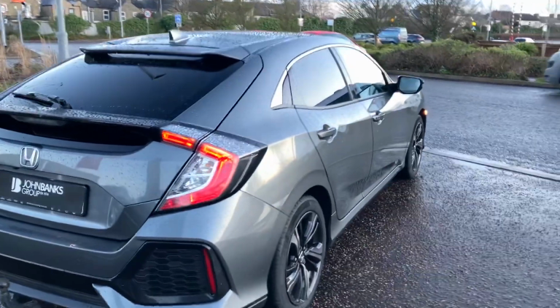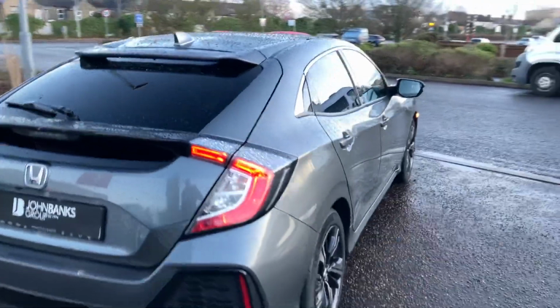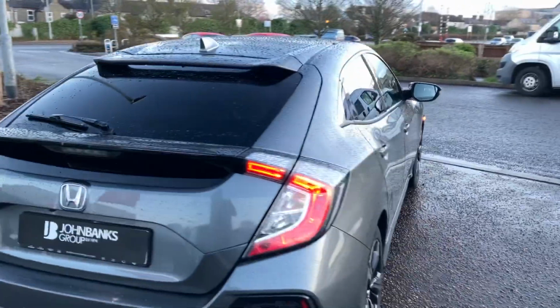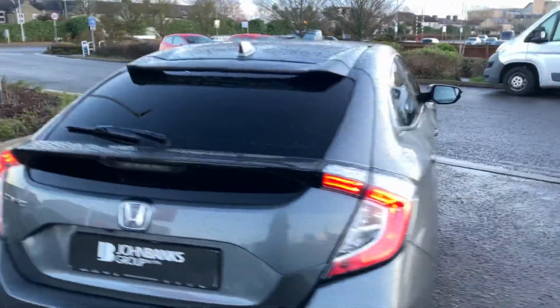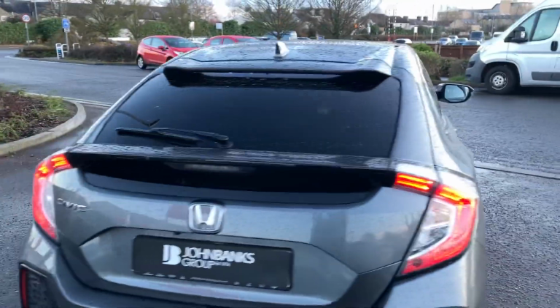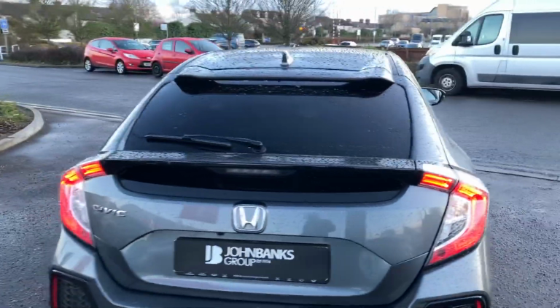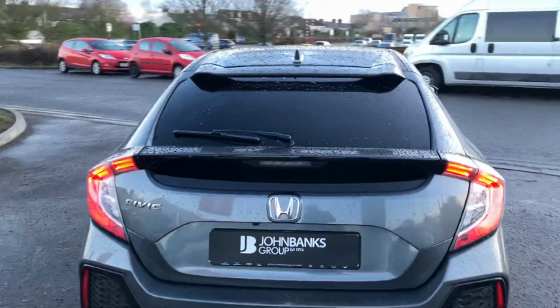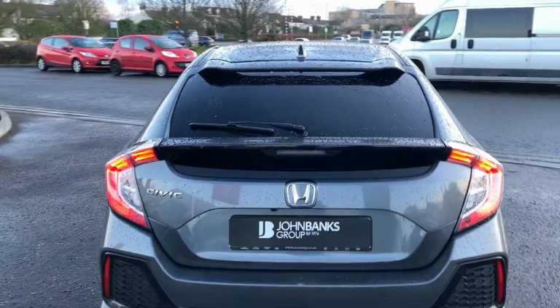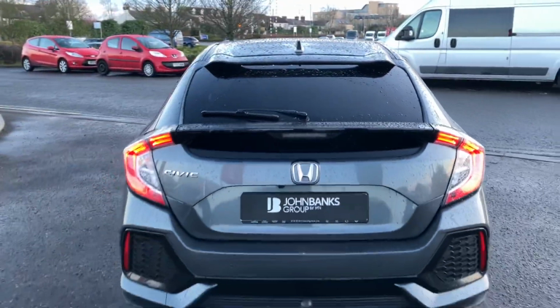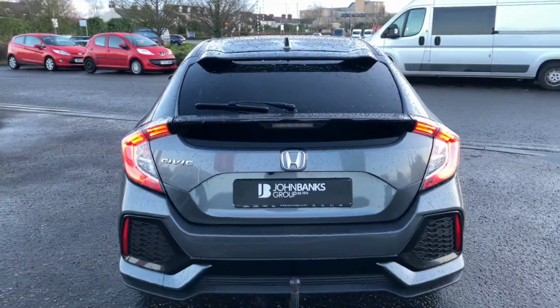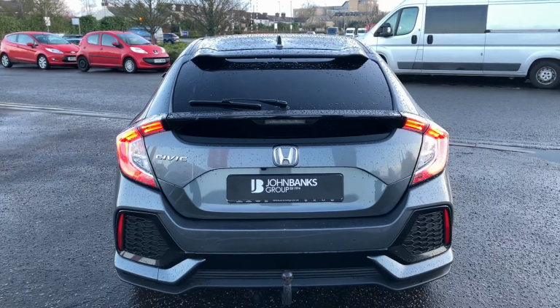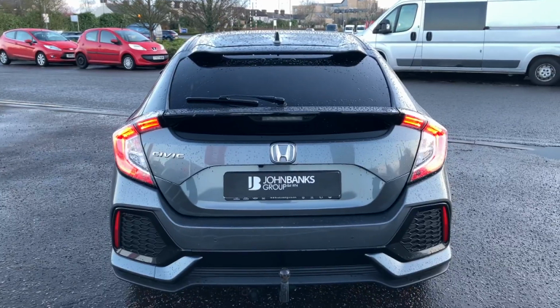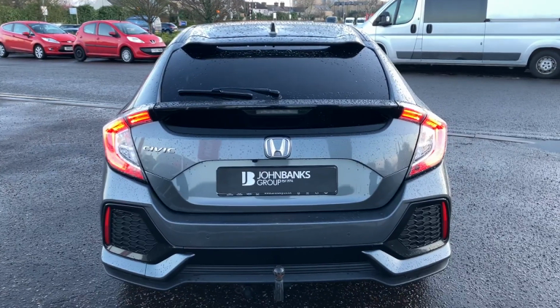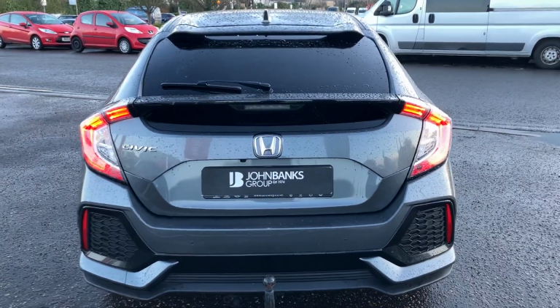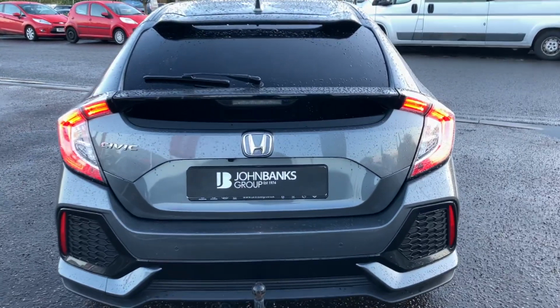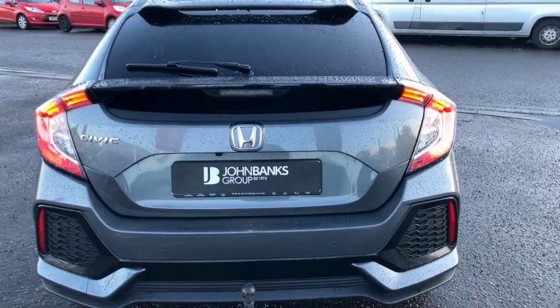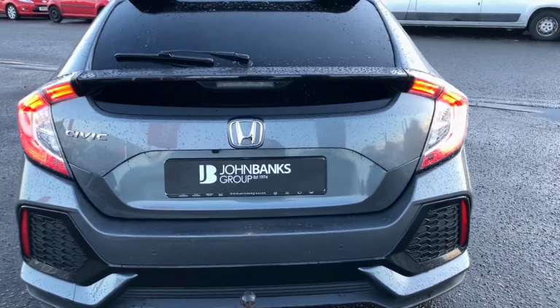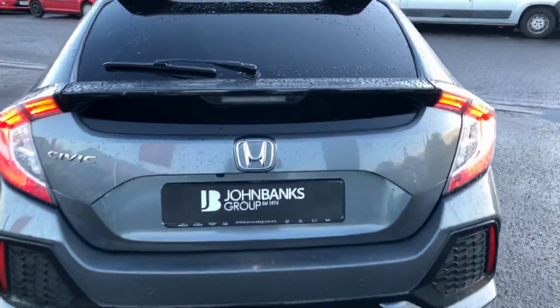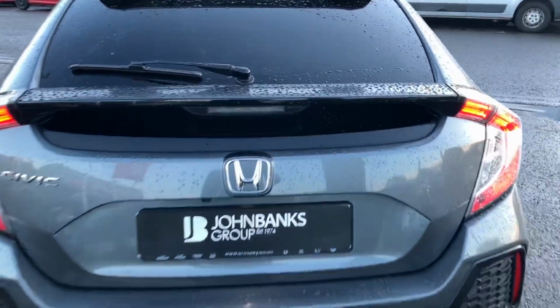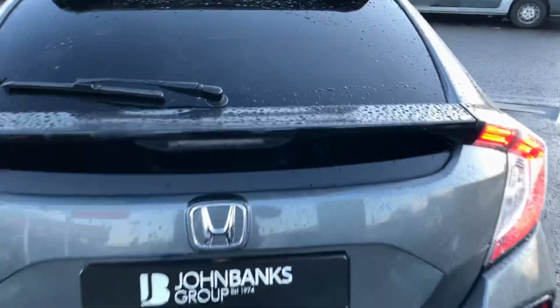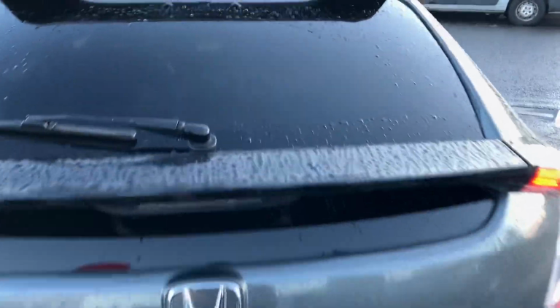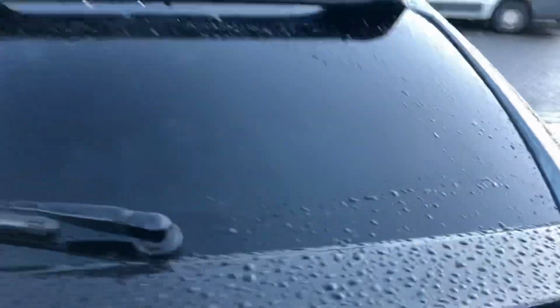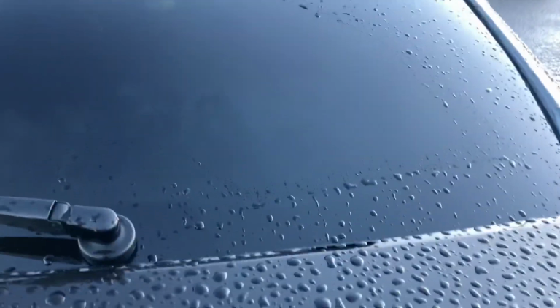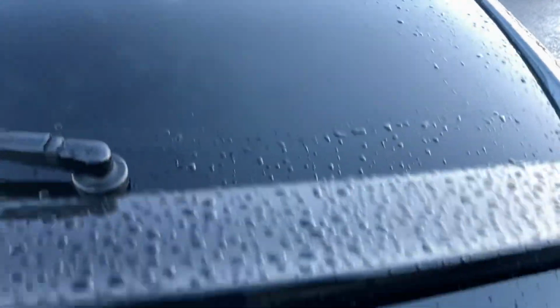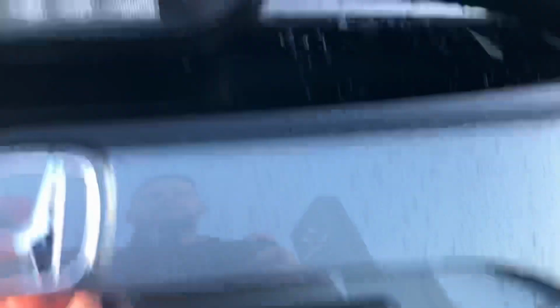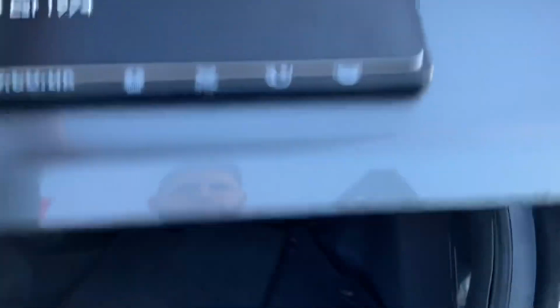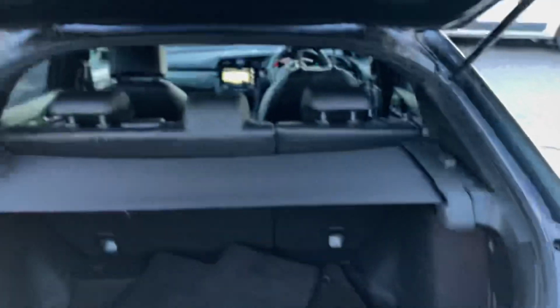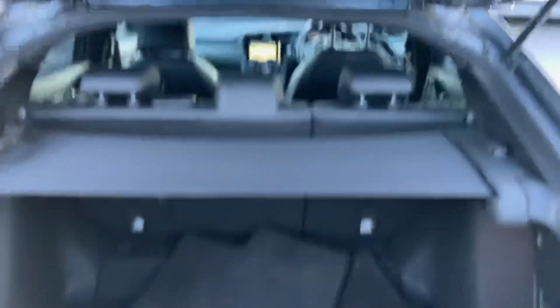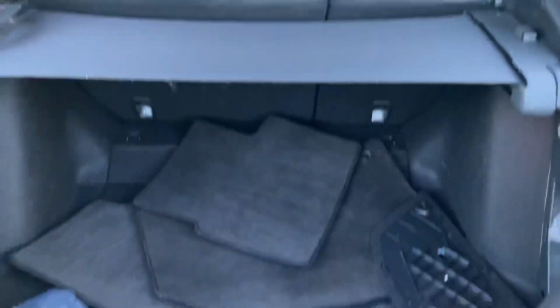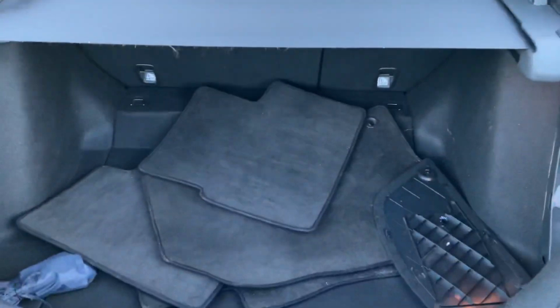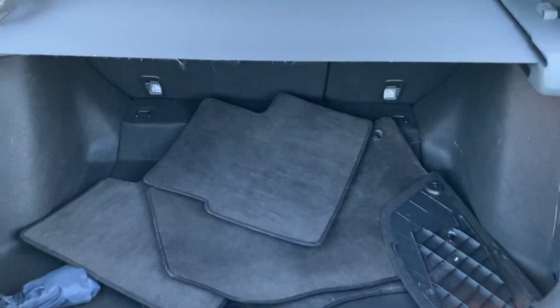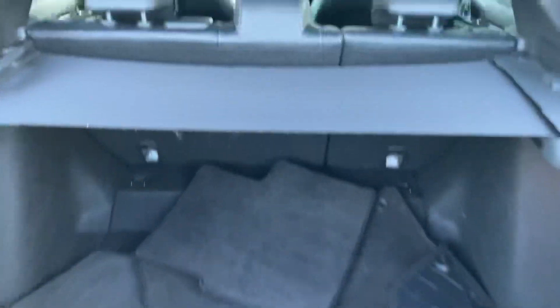This car comes with the glass panoramic roof, front and rear parking sensors, sat nav, reversing camera, and a fantastically spacious interior.